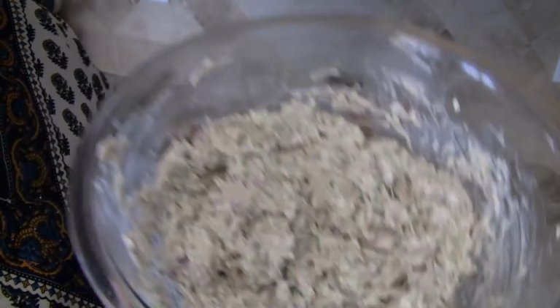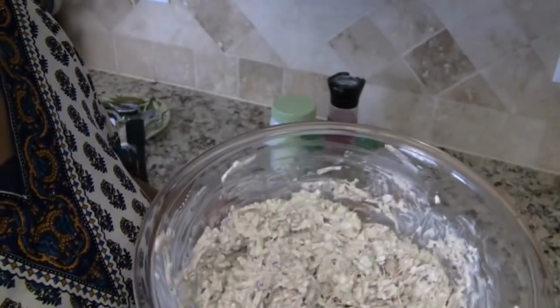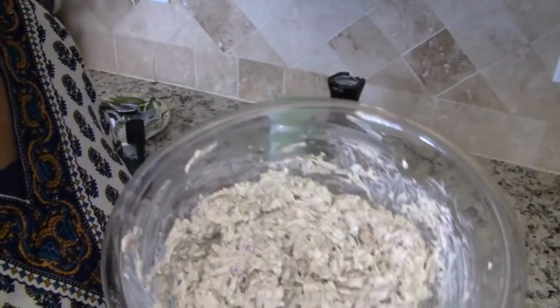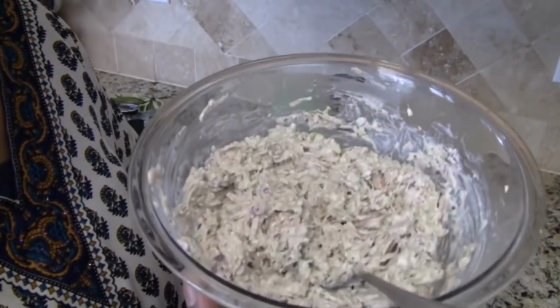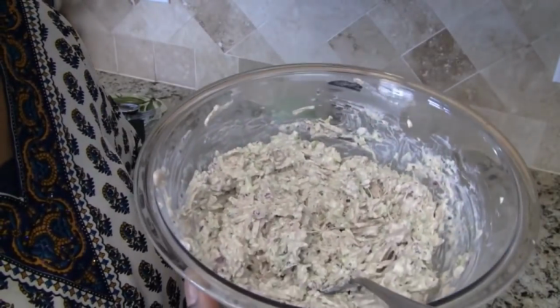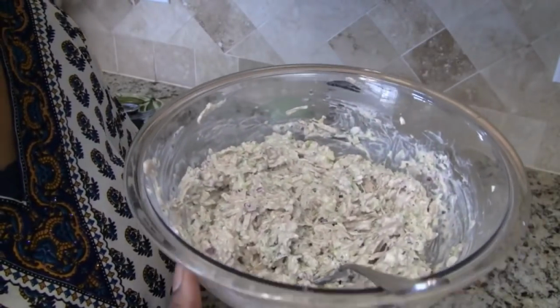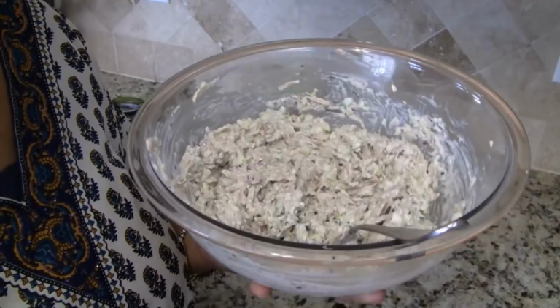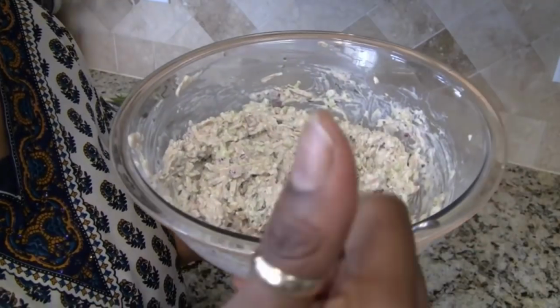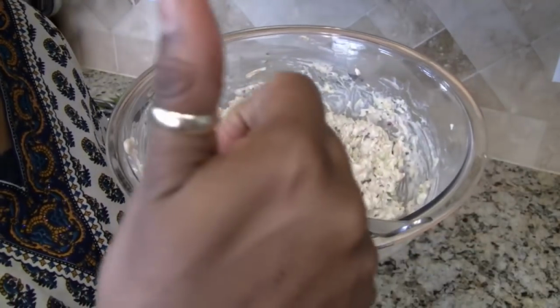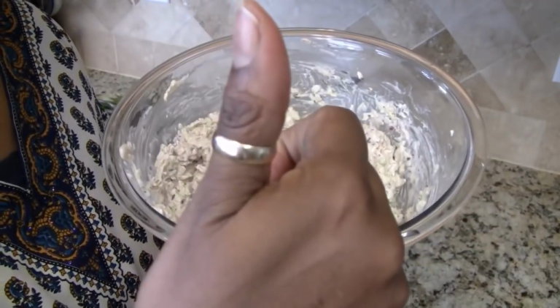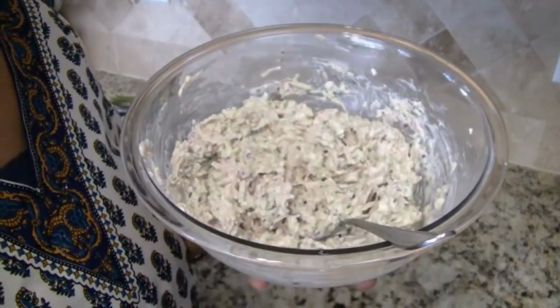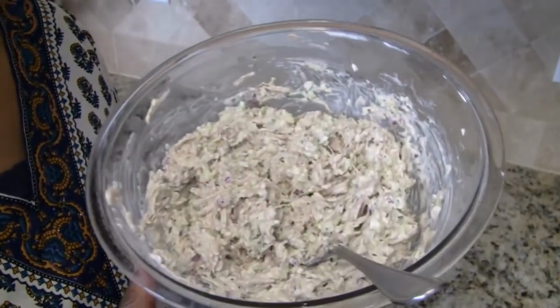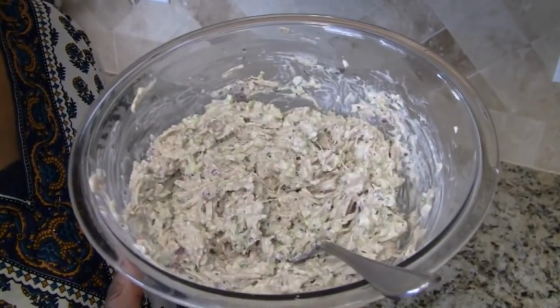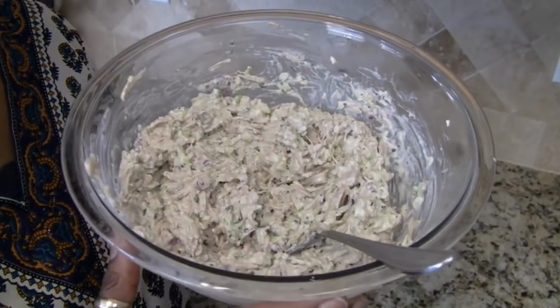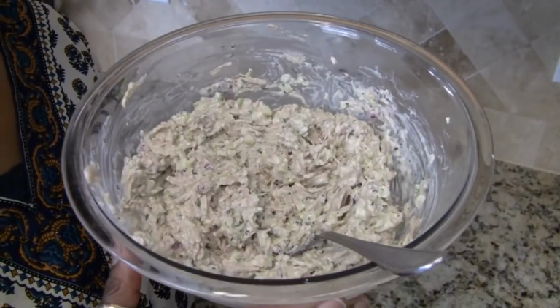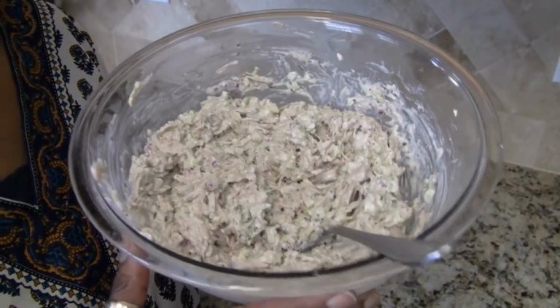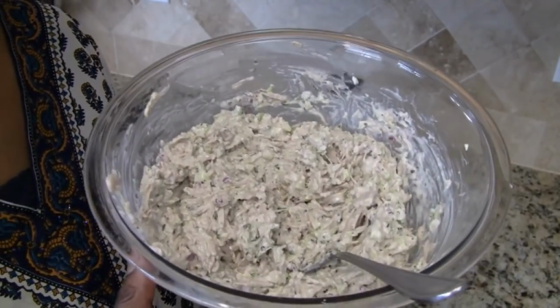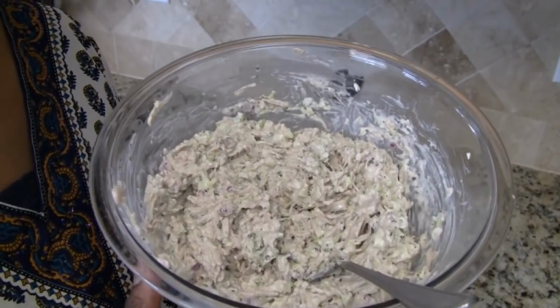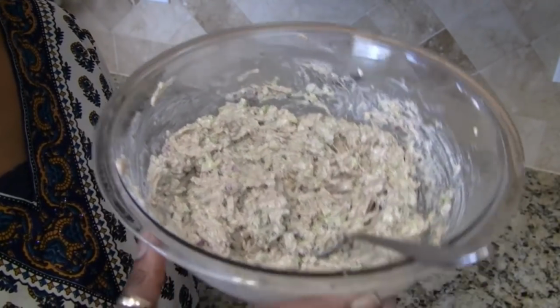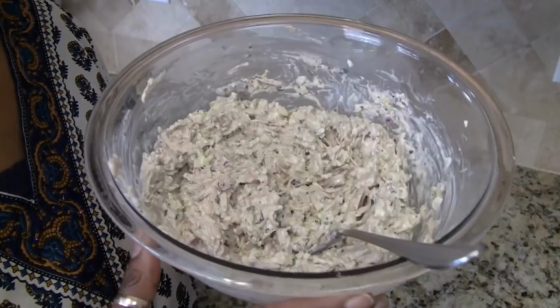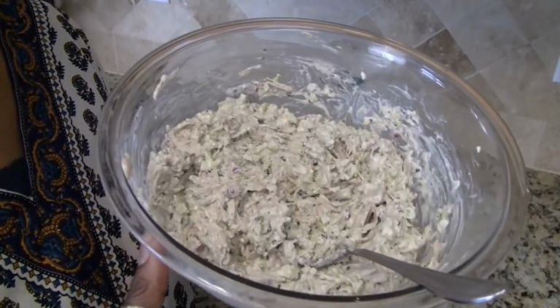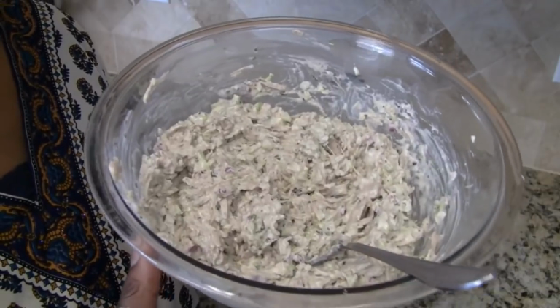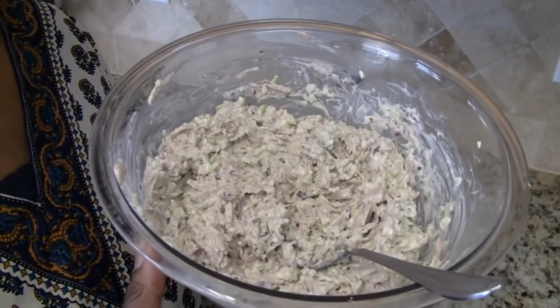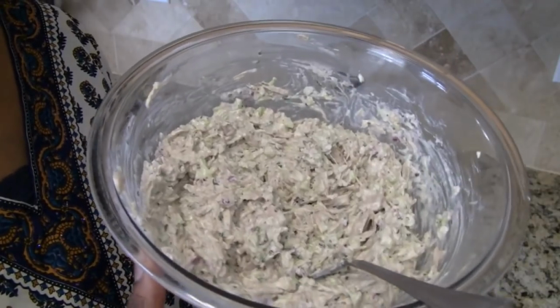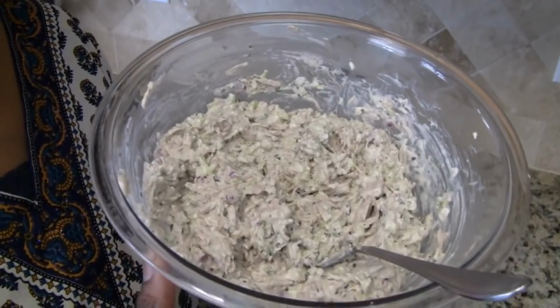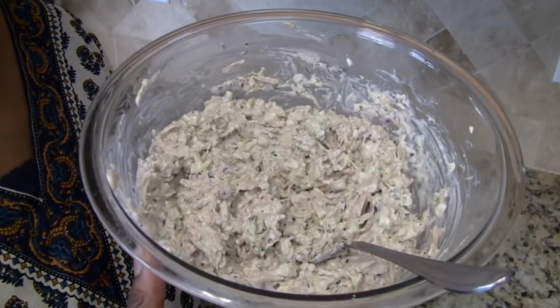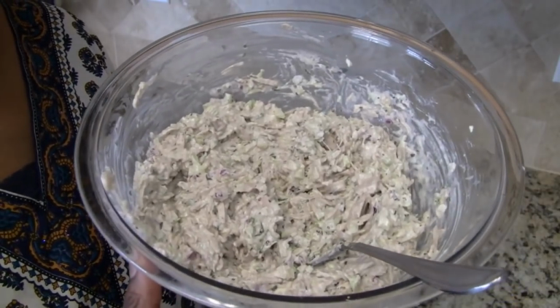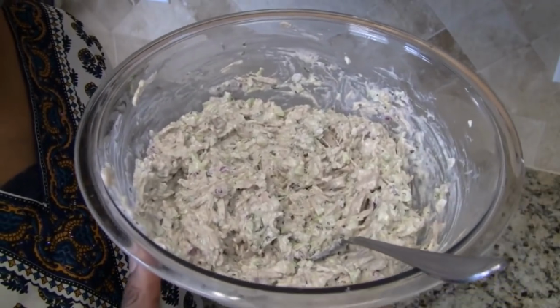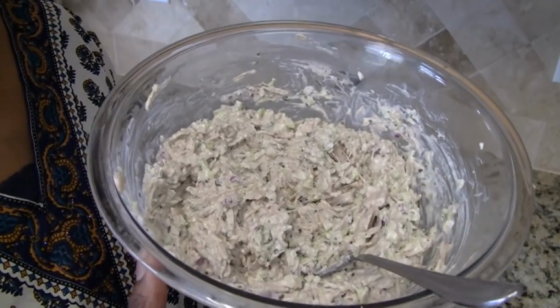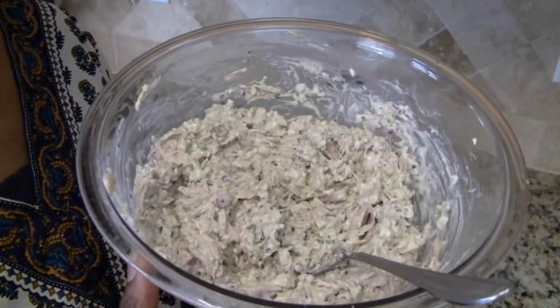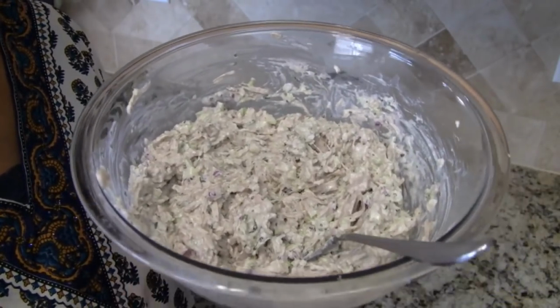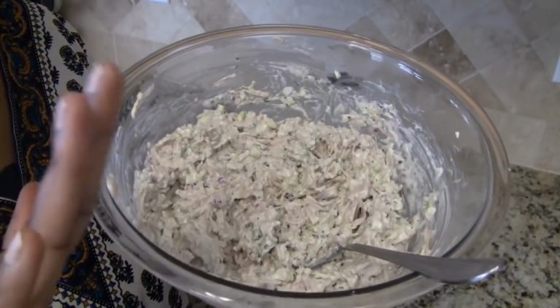If you like this video, please give it a thumbs up, and don't forget to share with your family and friends. Please subscribe to this channel so you don't miss any of my recipes. Until next time, bye!